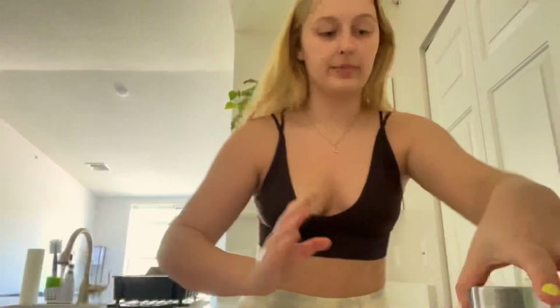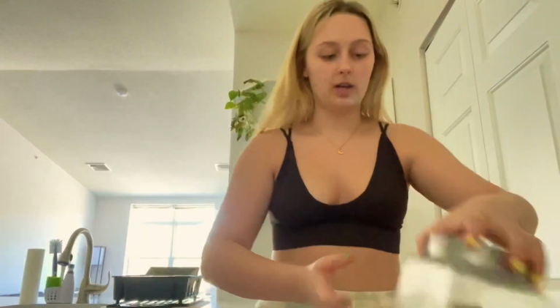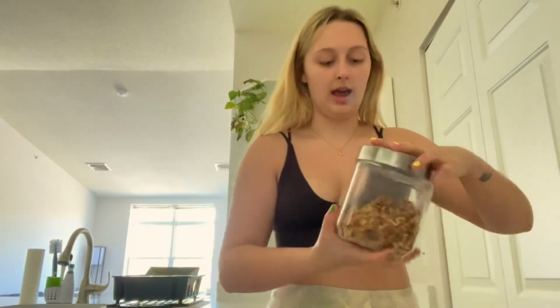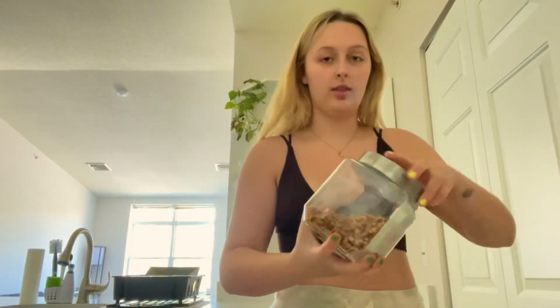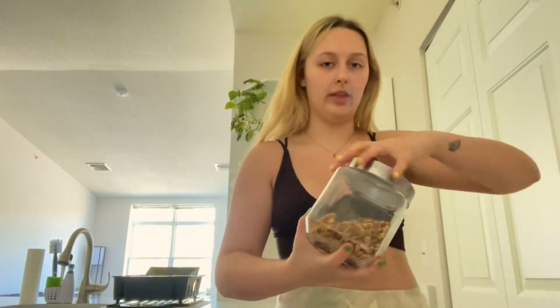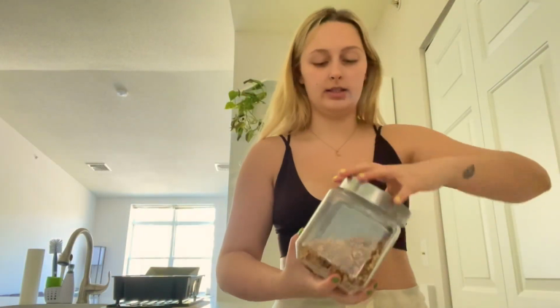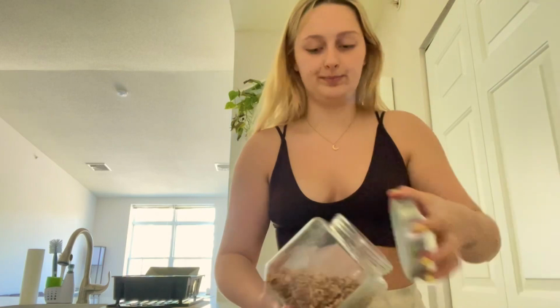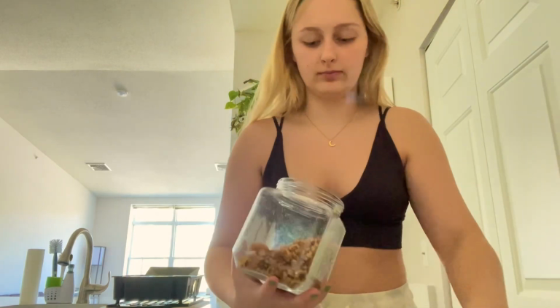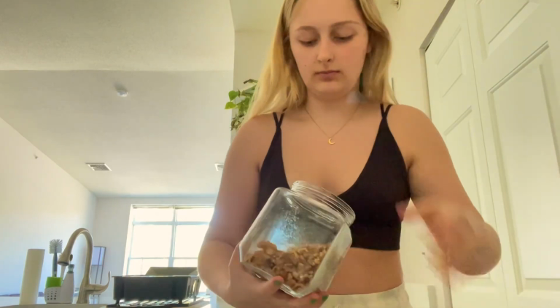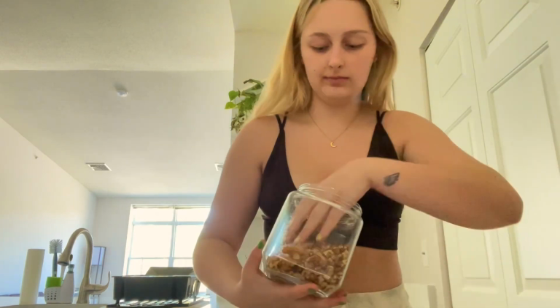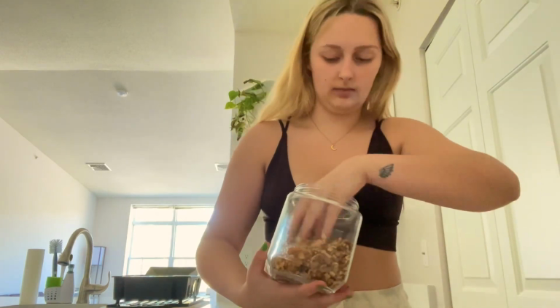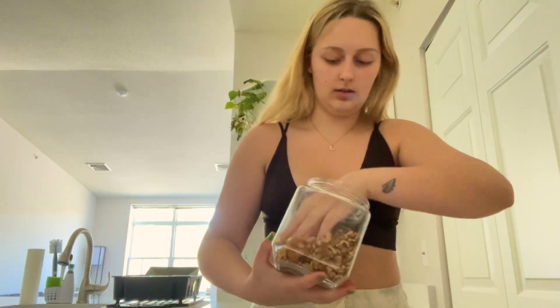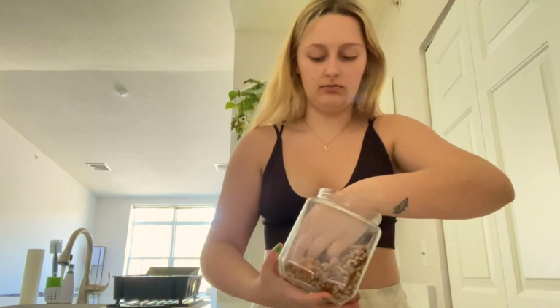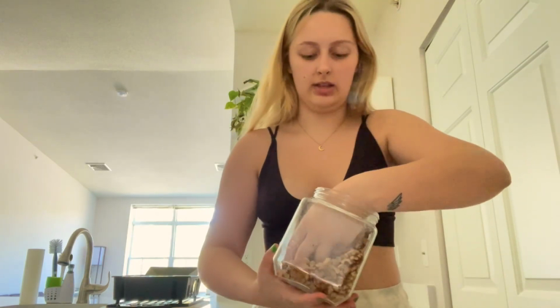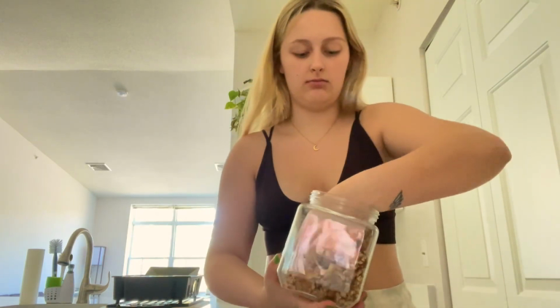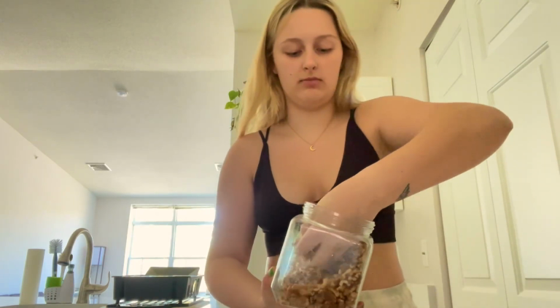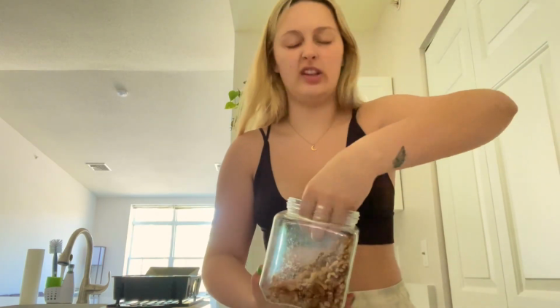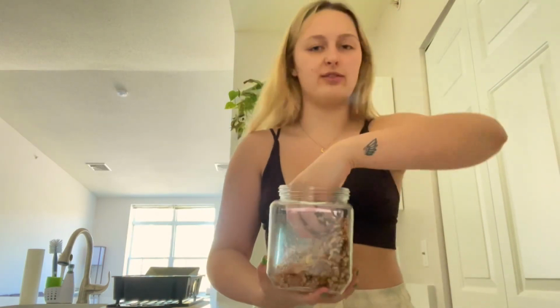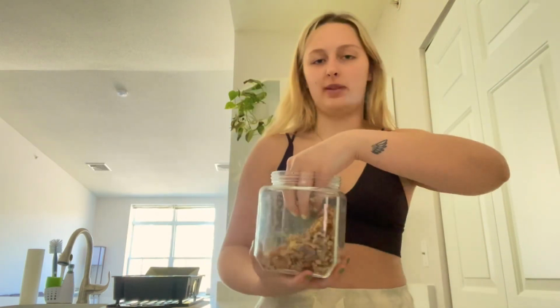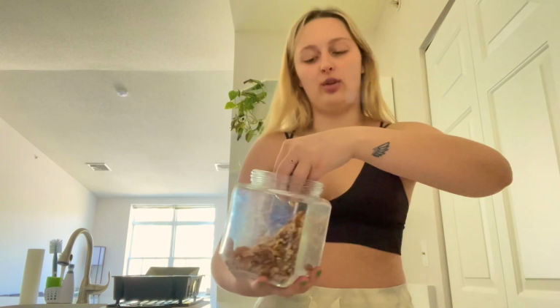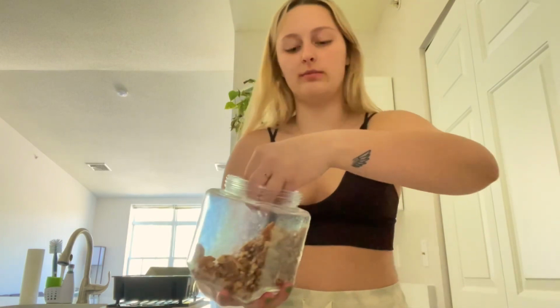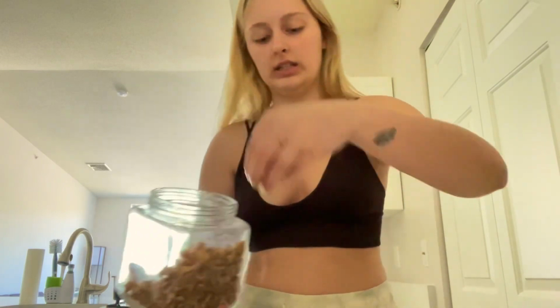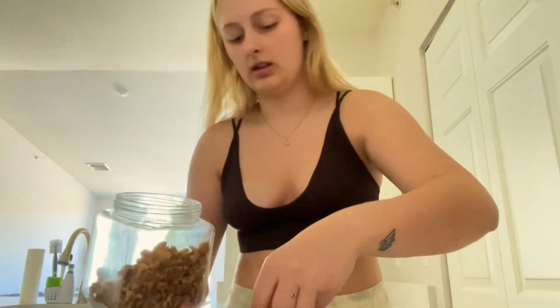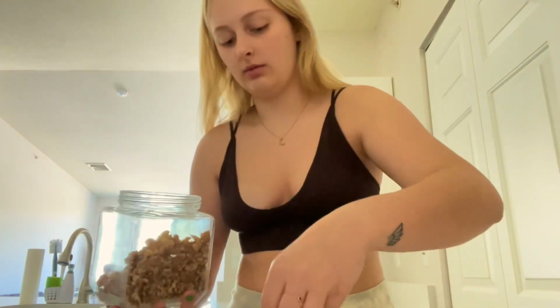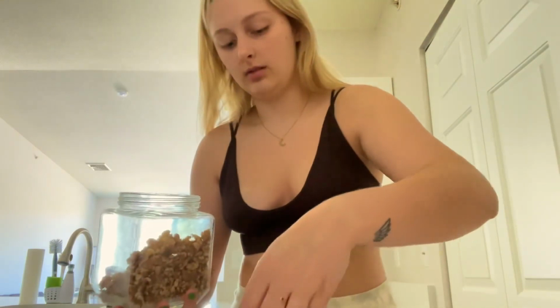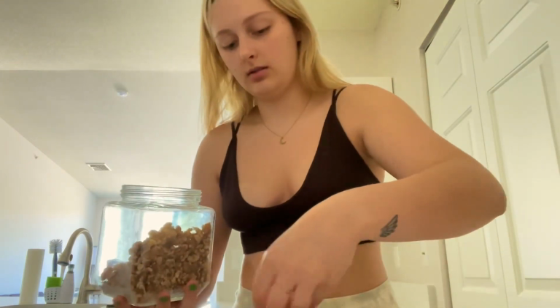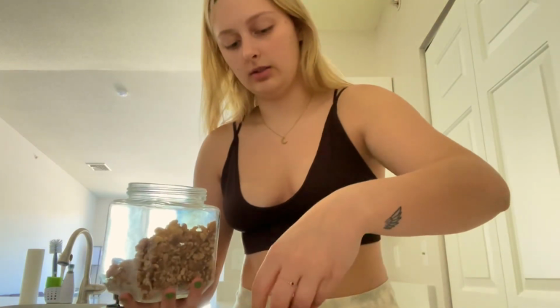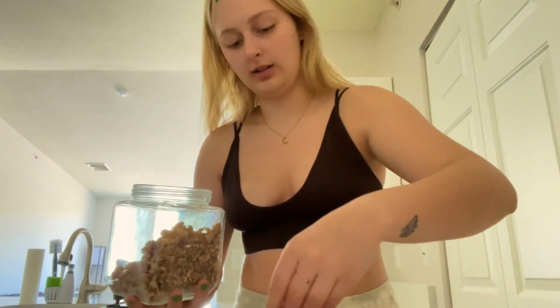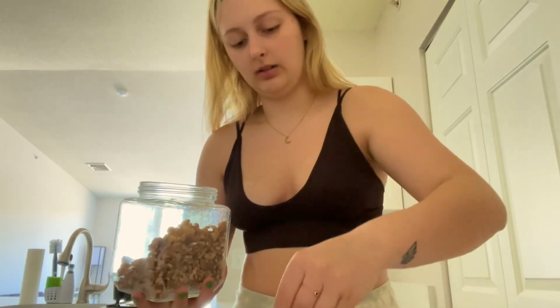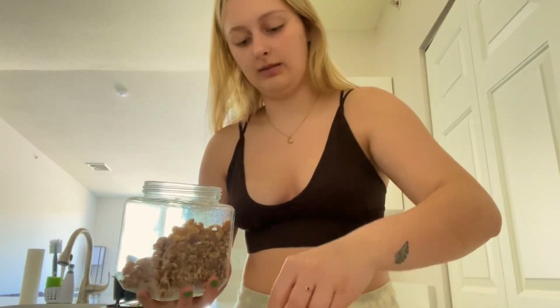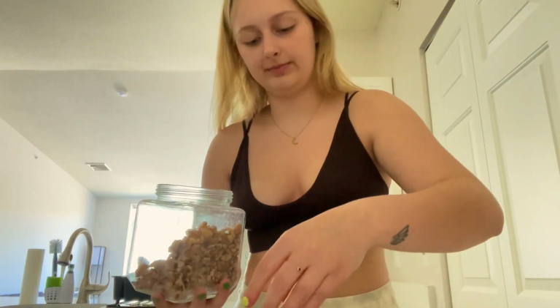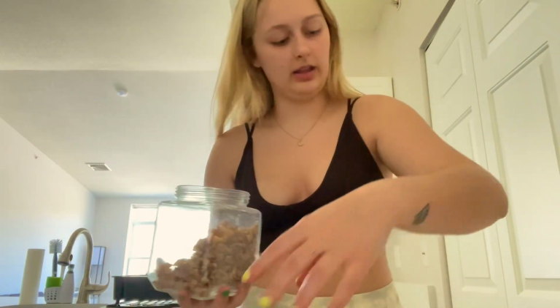So I'm gonna add the walnuts — they're like half chopped, half full pieces. Just kind of sprinkle that in there.